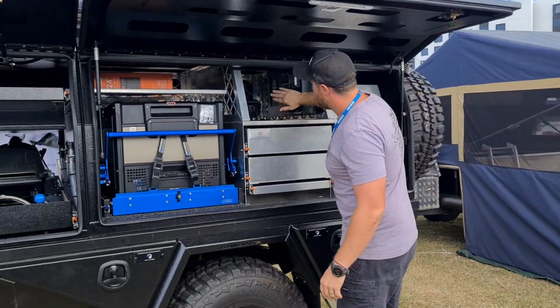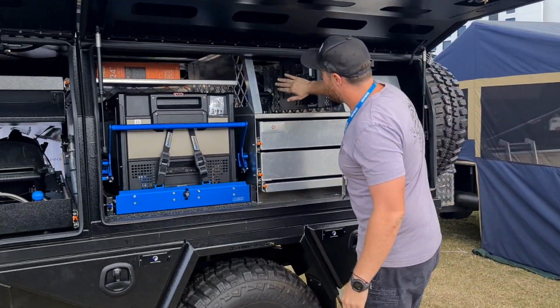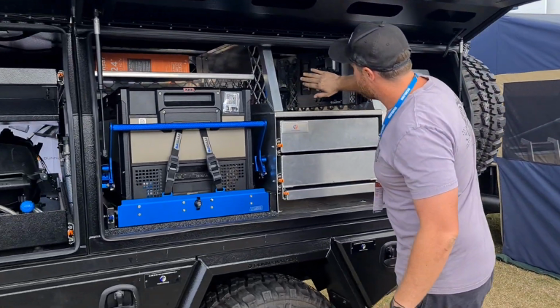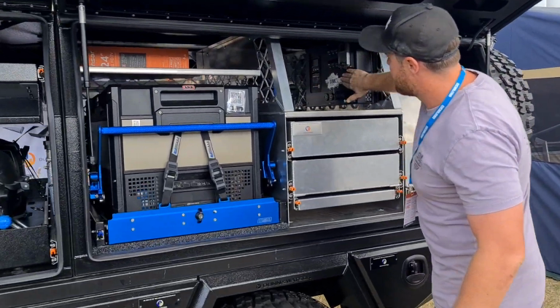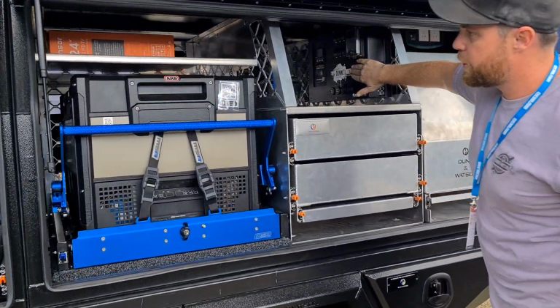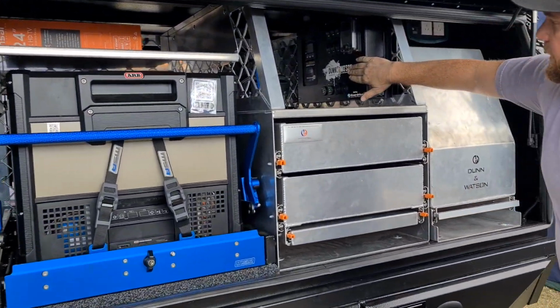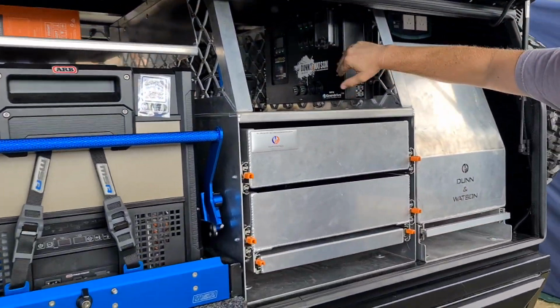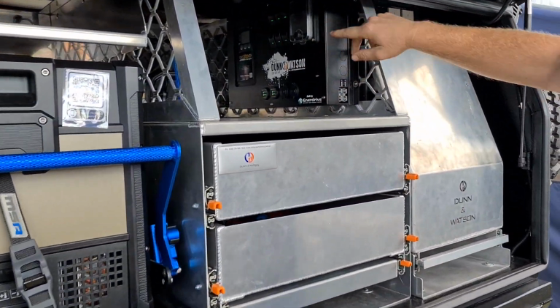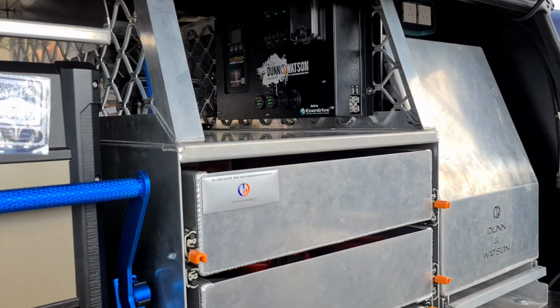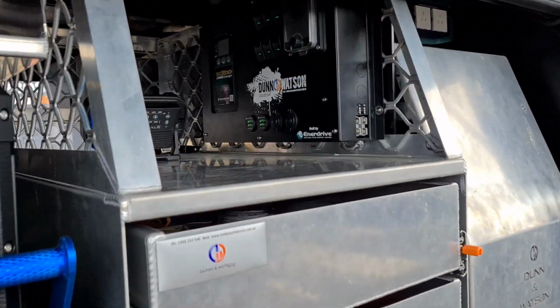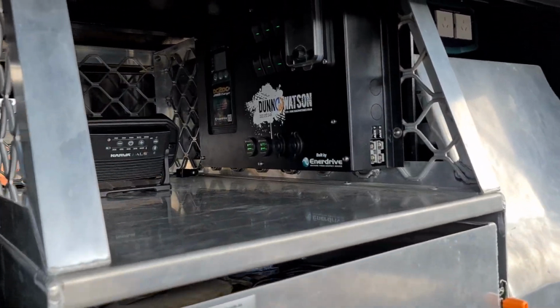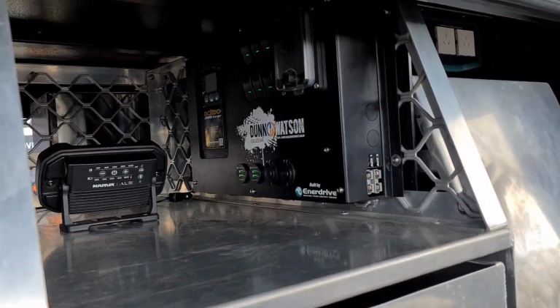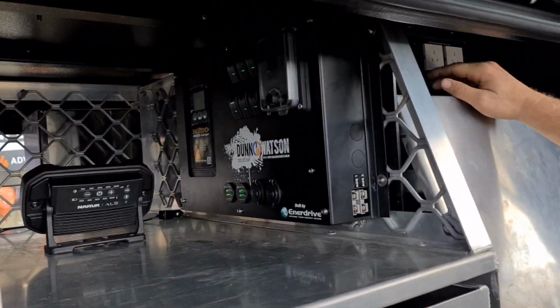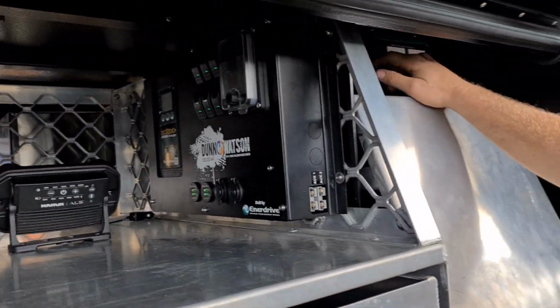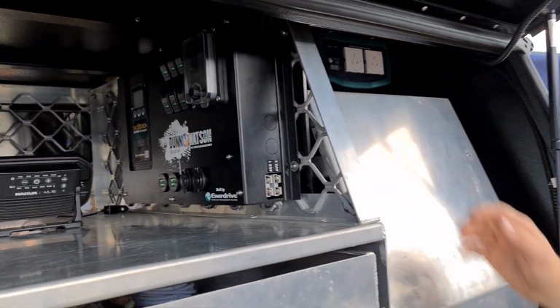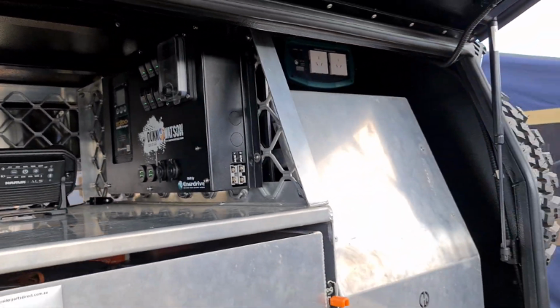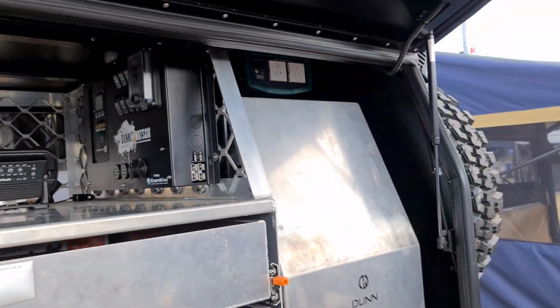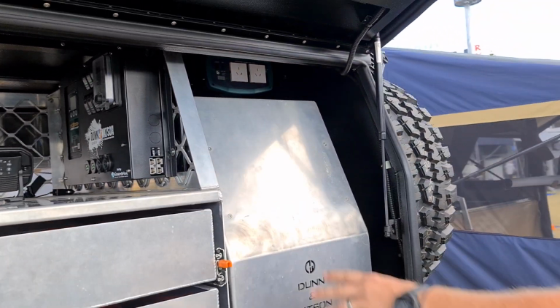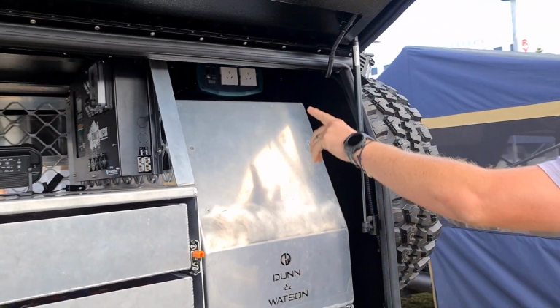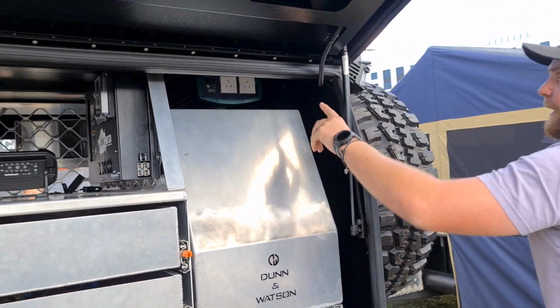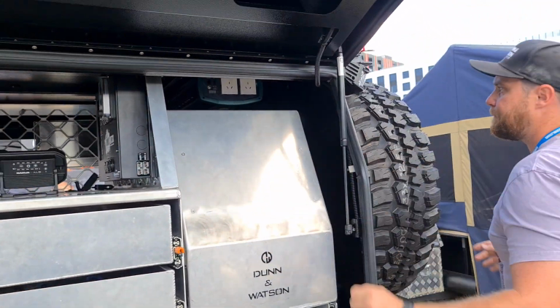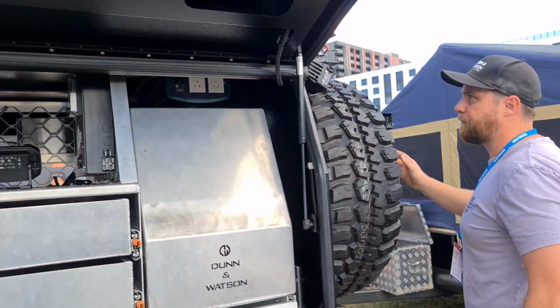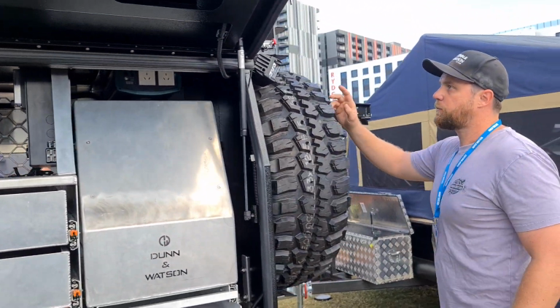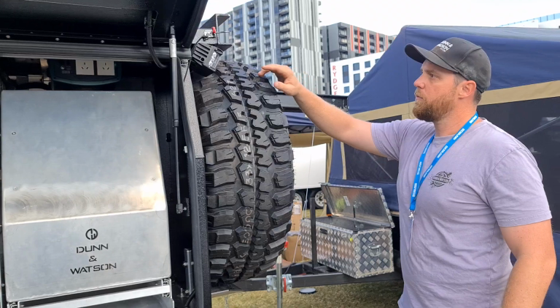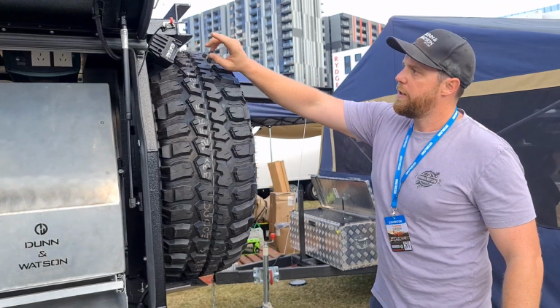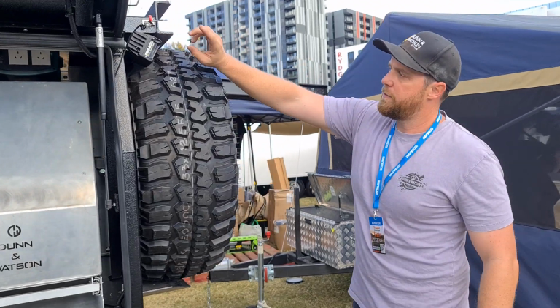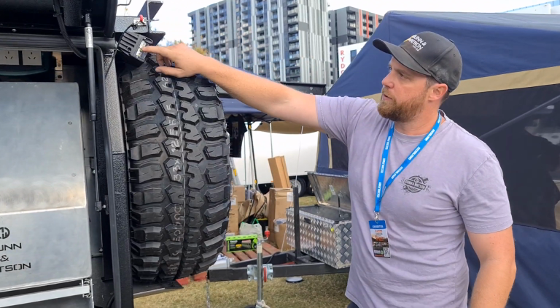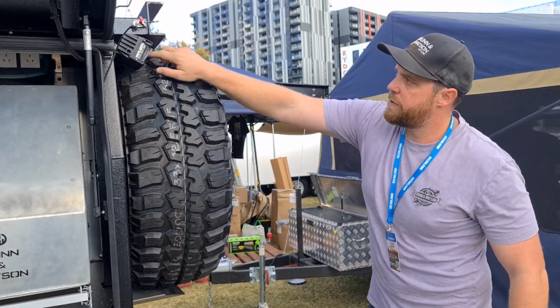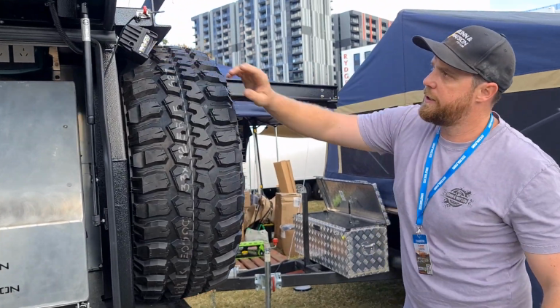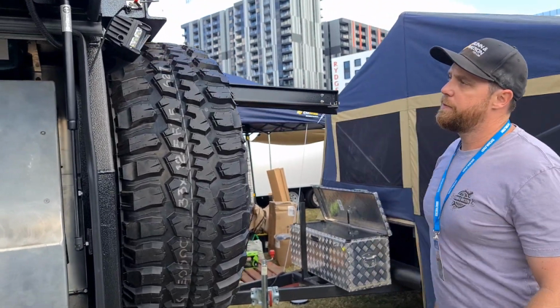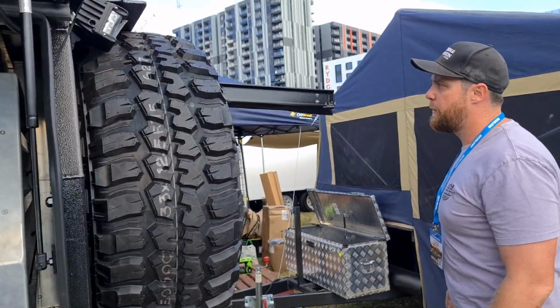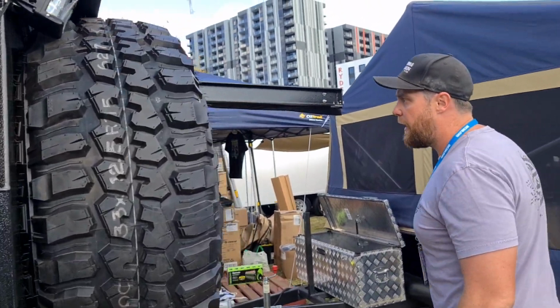Obviously it's got one of the Dun & Watson switchboards up high. It's the Enerdrive DC to DC. We've got the Enerdrive 2000 Watt inverter there, and it's fitted with 360 spread of lights.